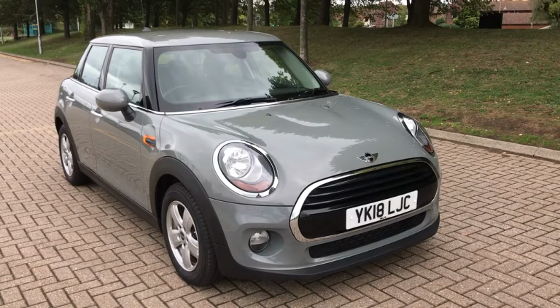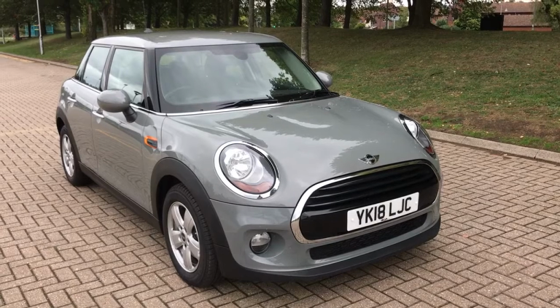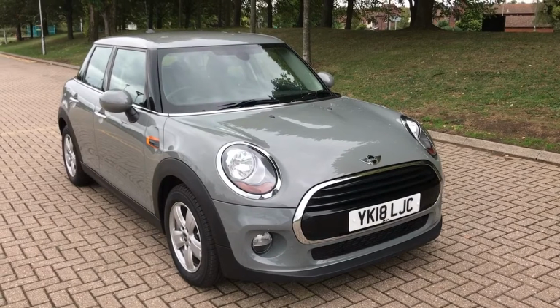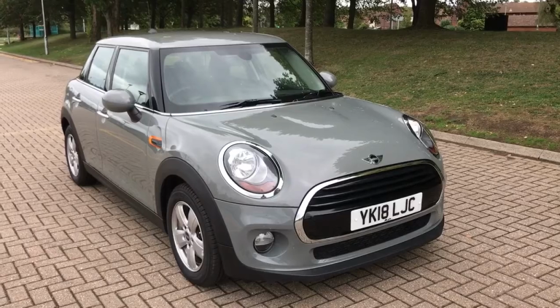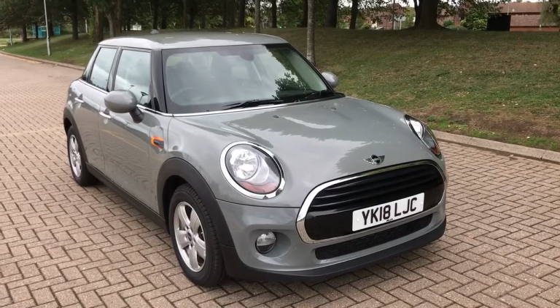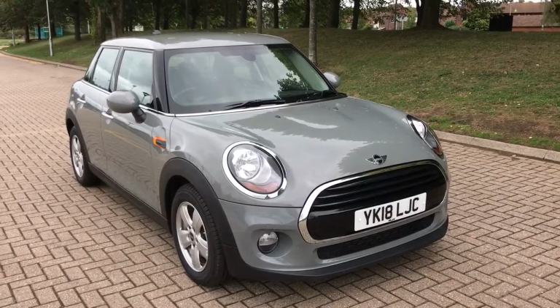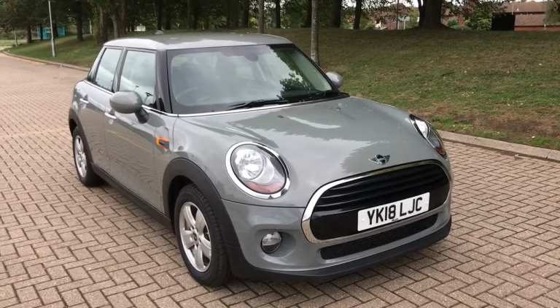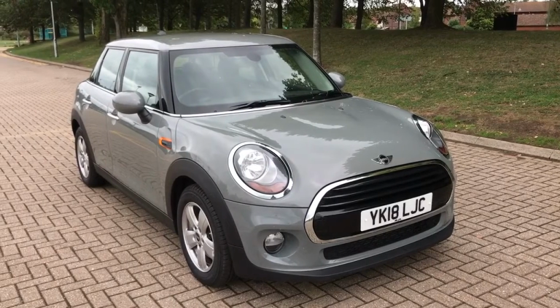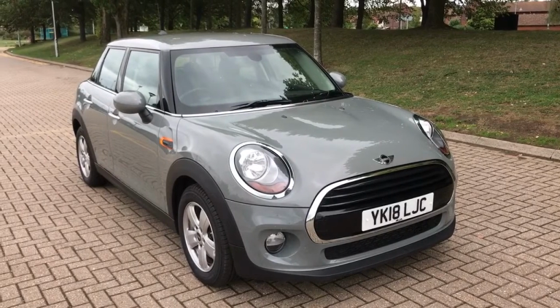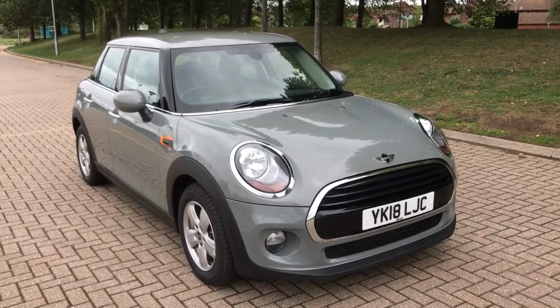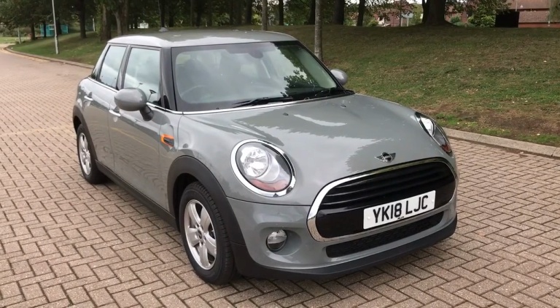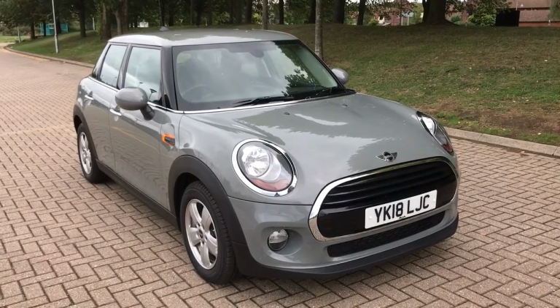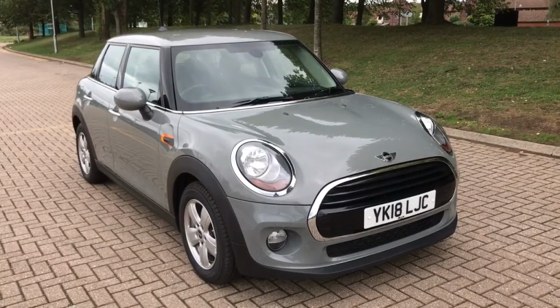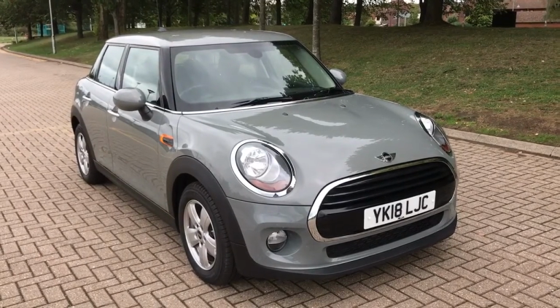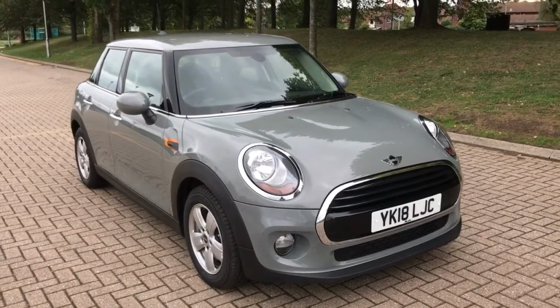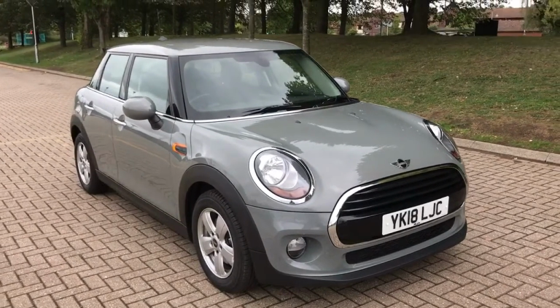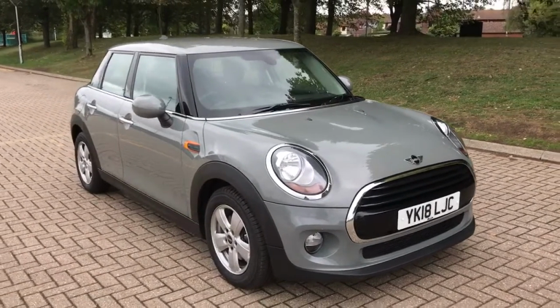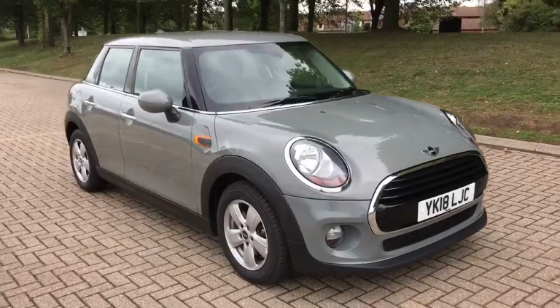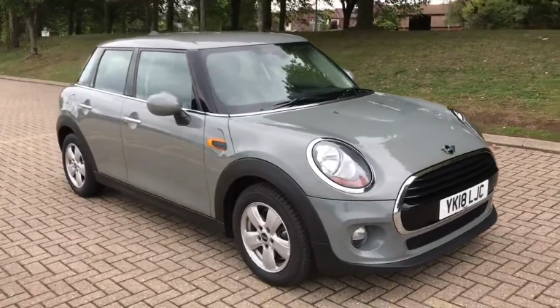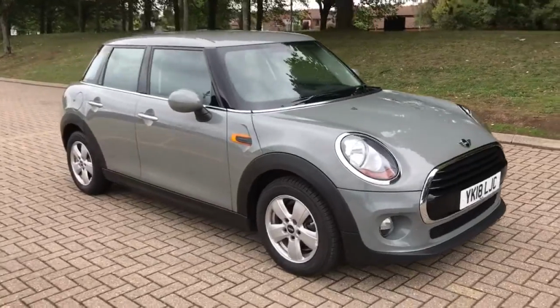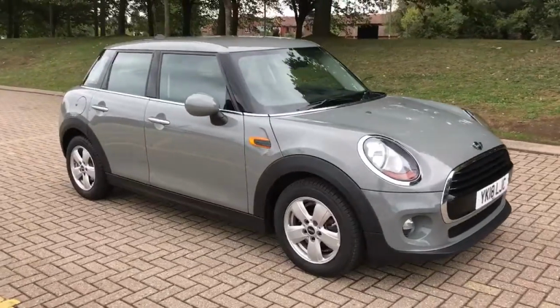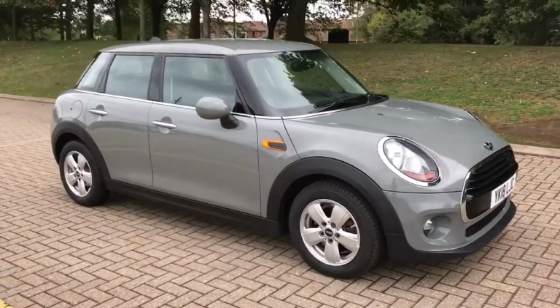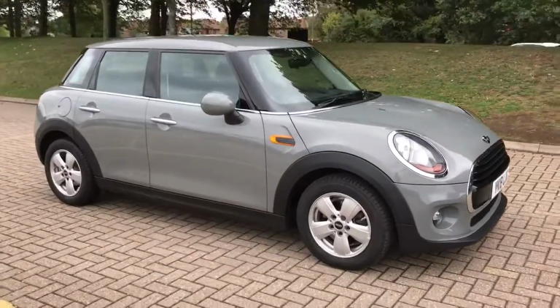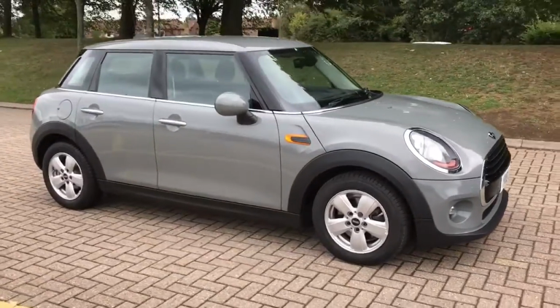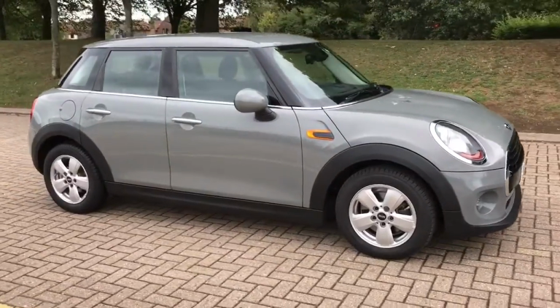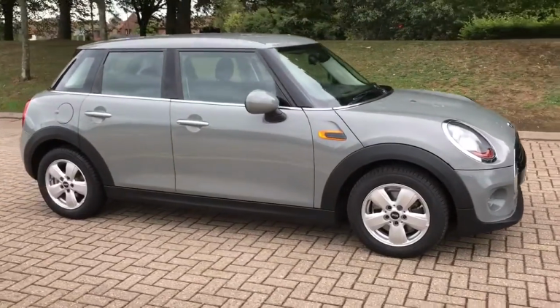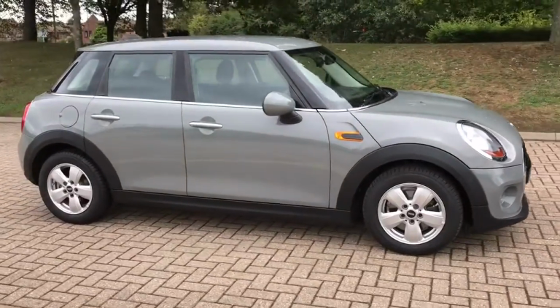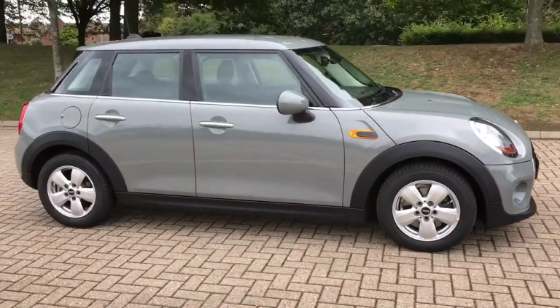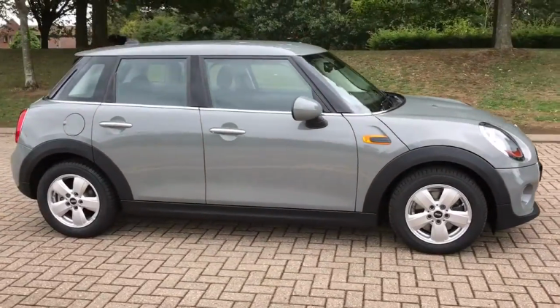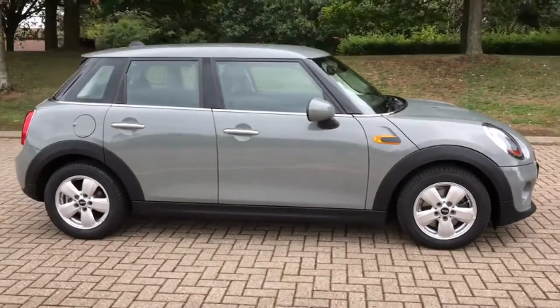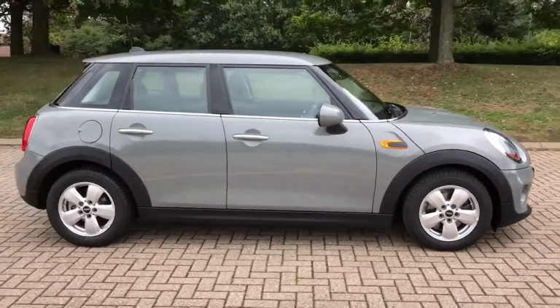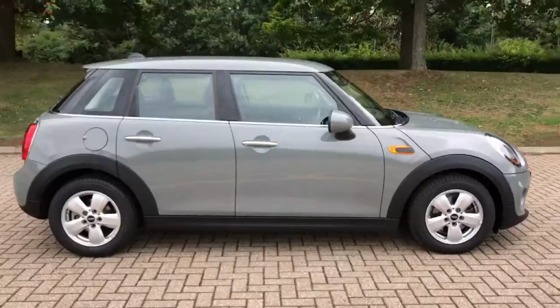Here we have the Mini Cooper Hatchback 5-door. This is the 1.5 petrol version on an 18 plate. I'm going to start by showing you around the outside of the car and then we'll hop in and run through some controls on the inside.